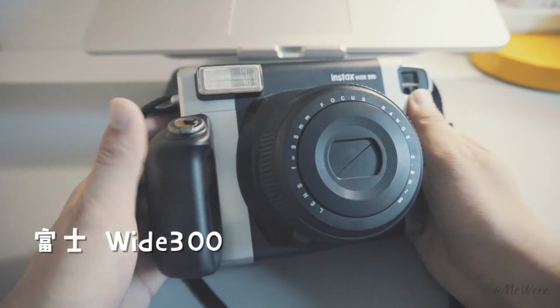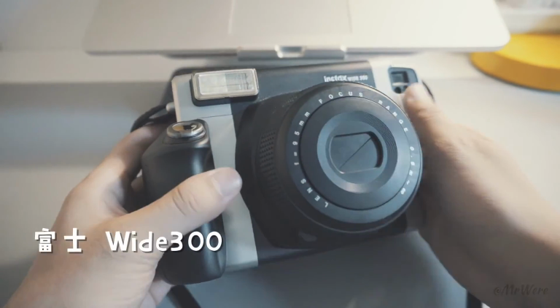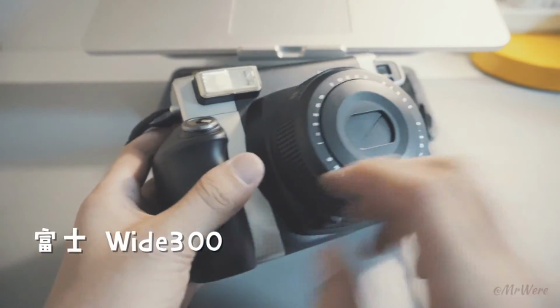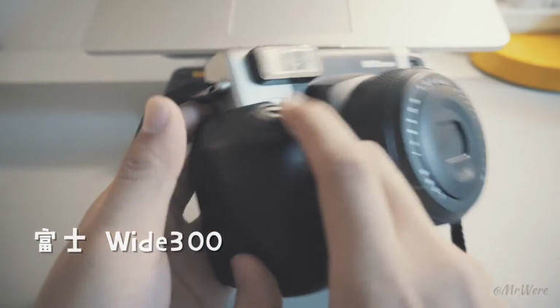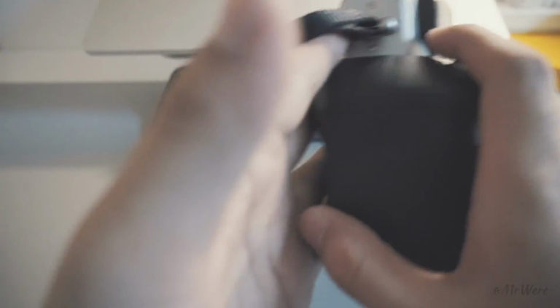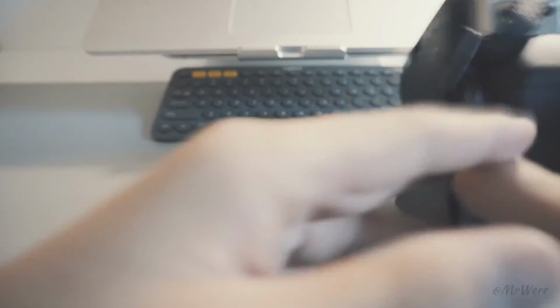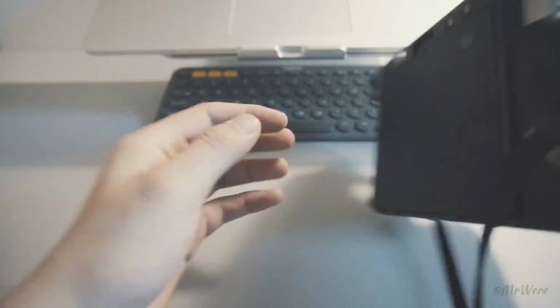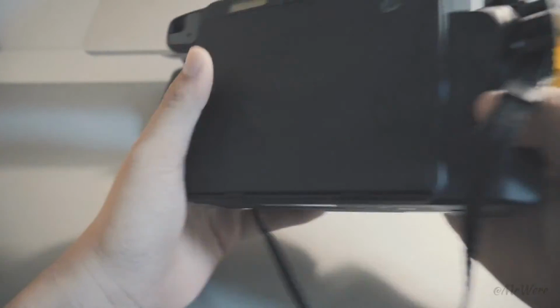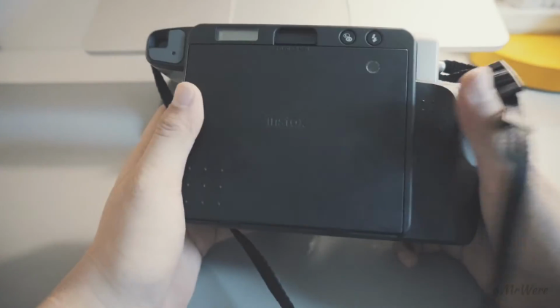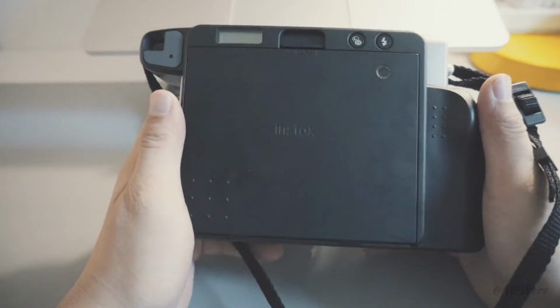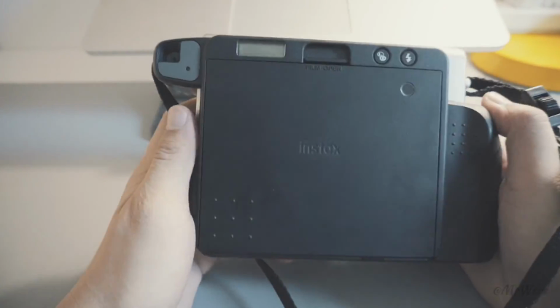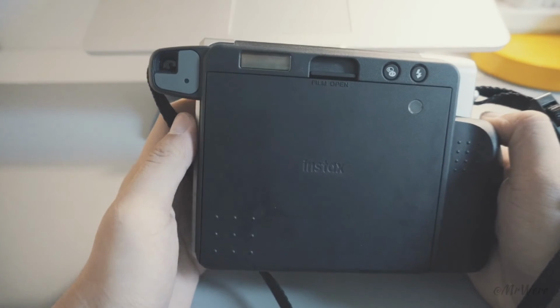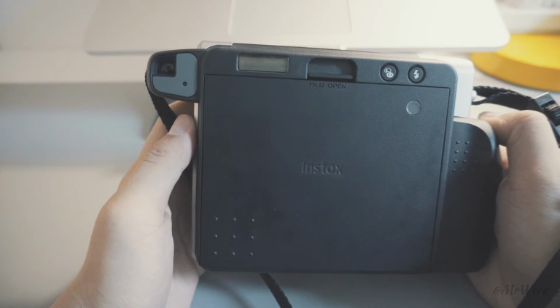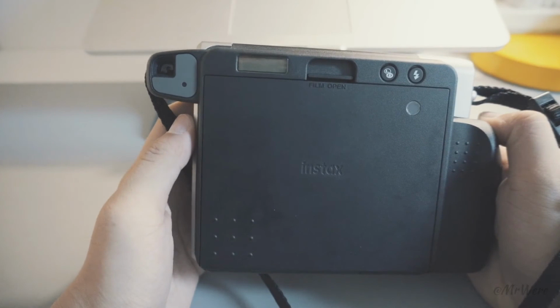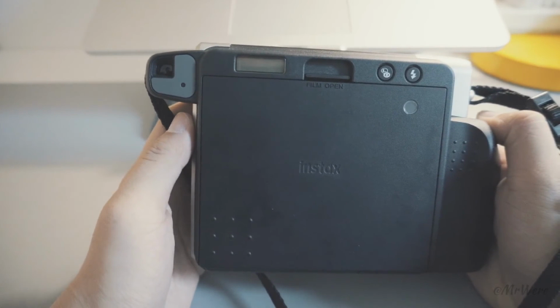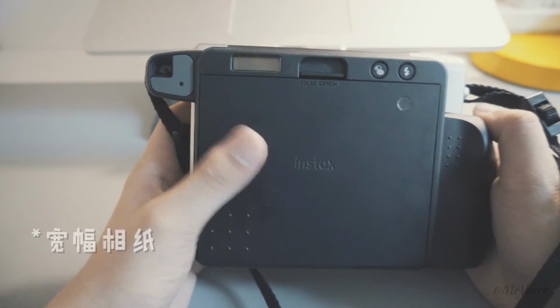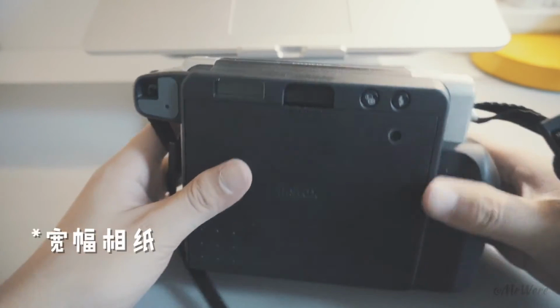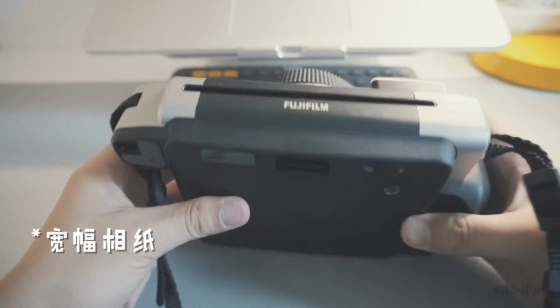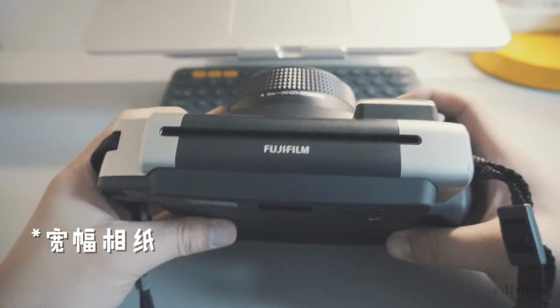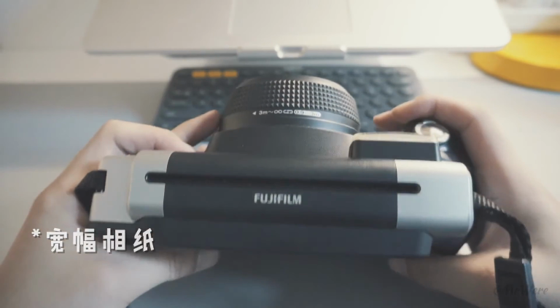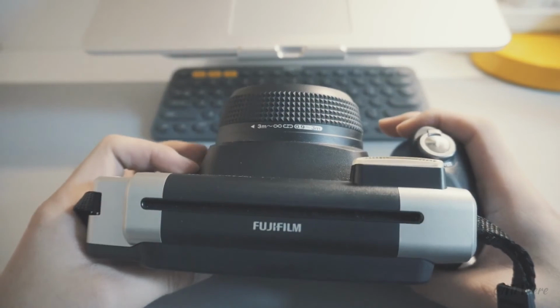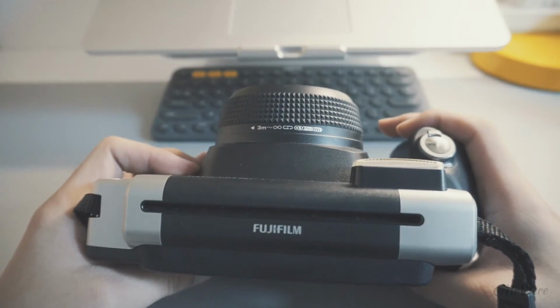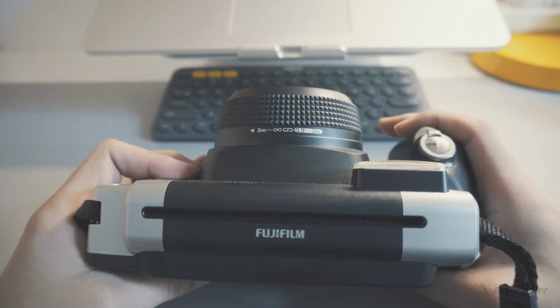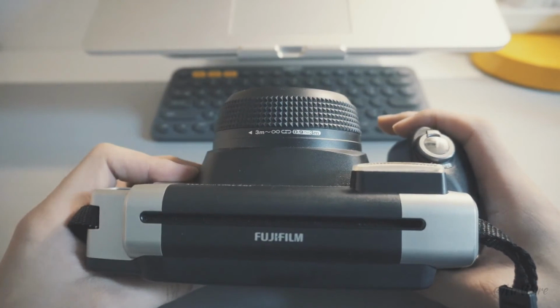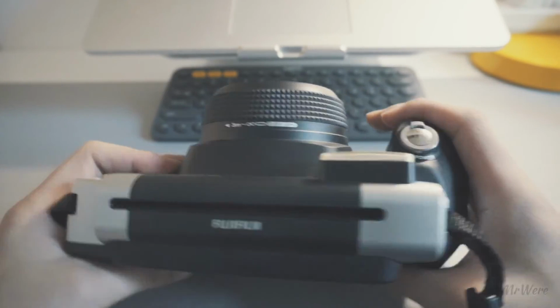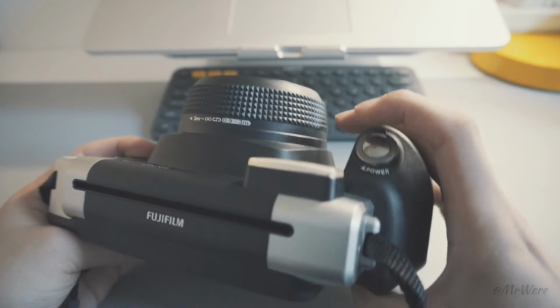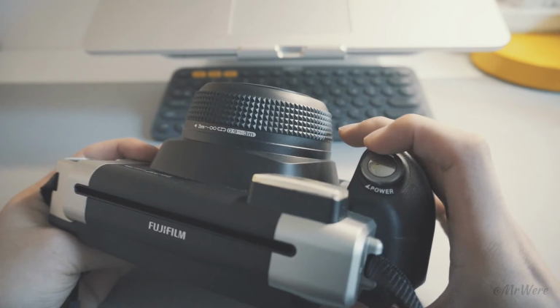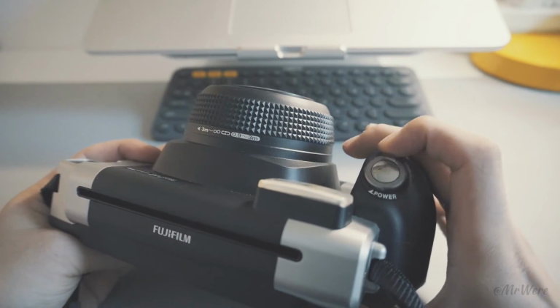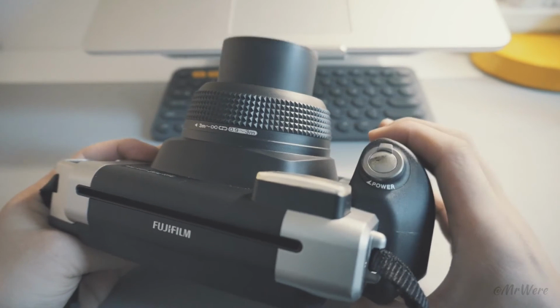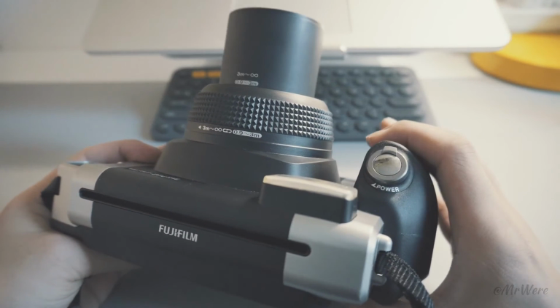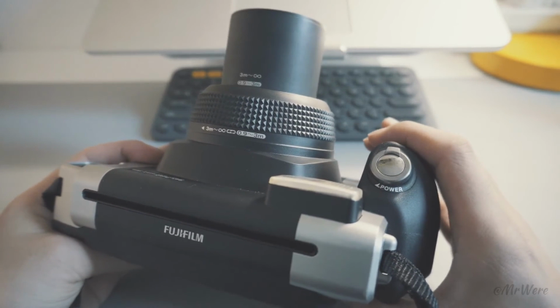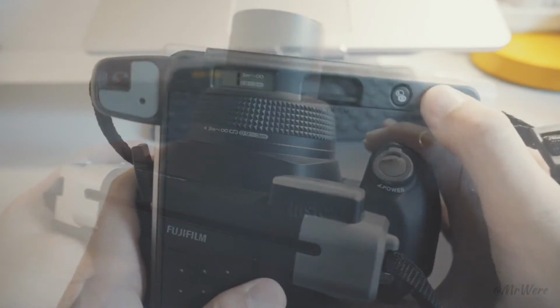The next one is the F4. It's about 300g and is a vertical-style camera. The entire device is compact. It has two buttons and a built-in light.